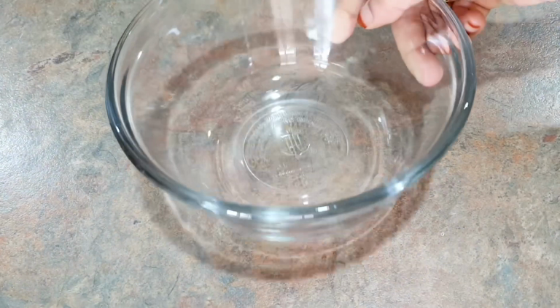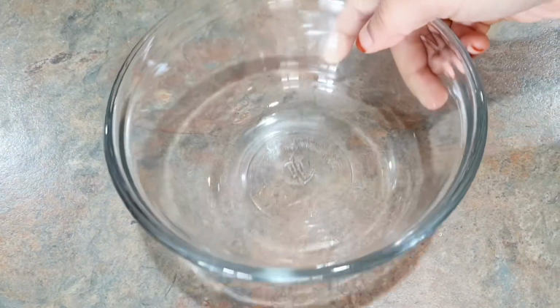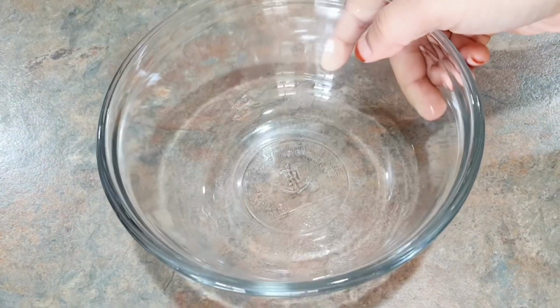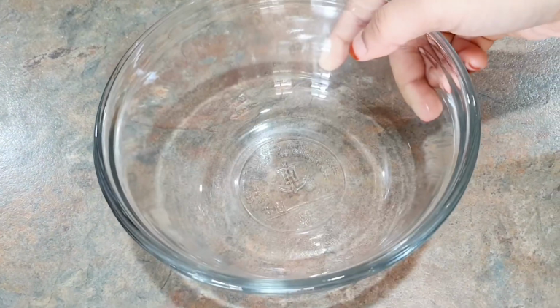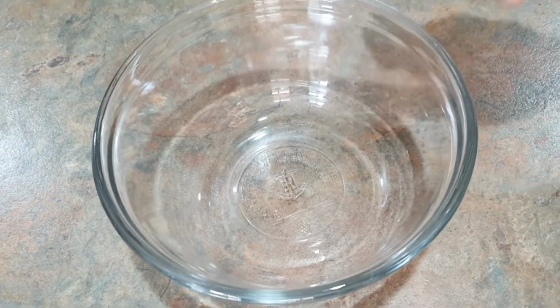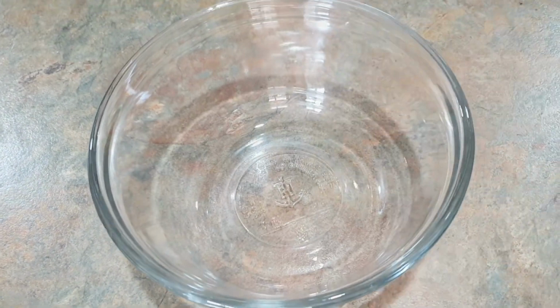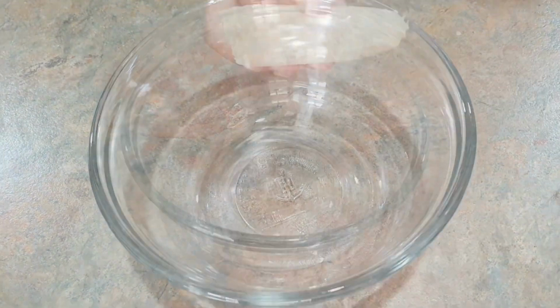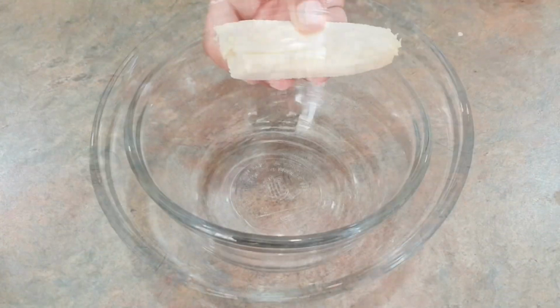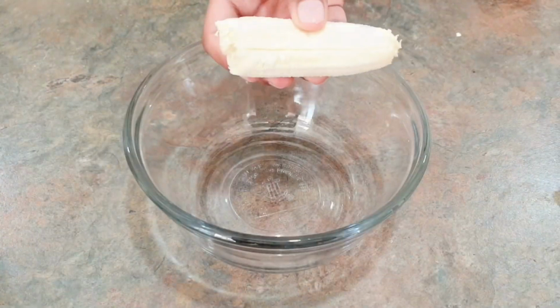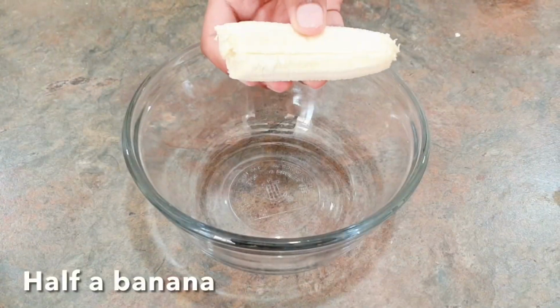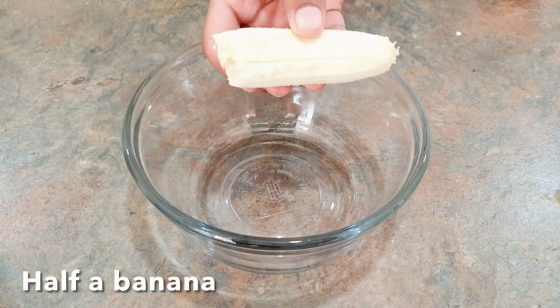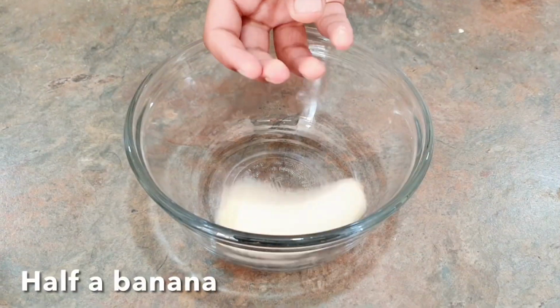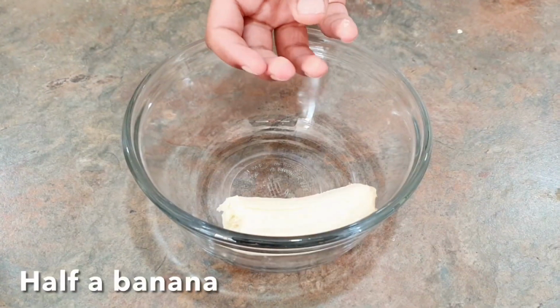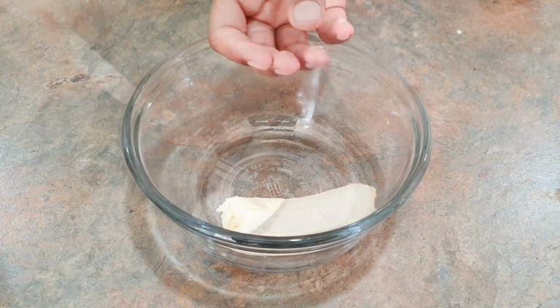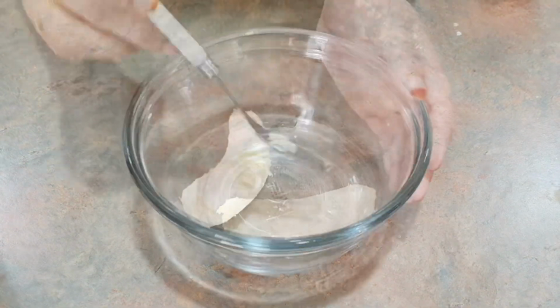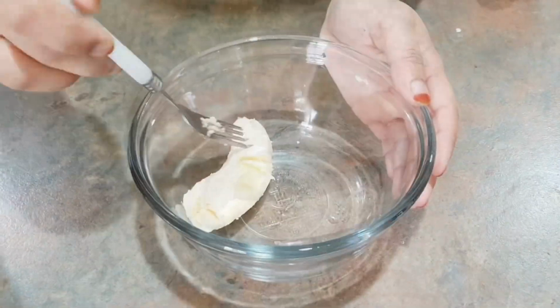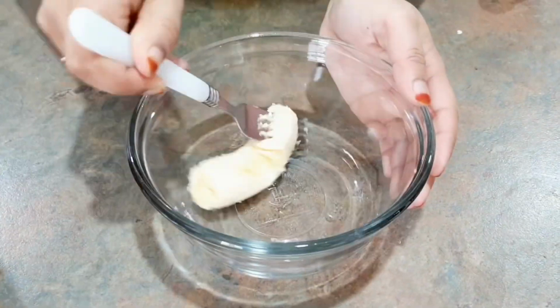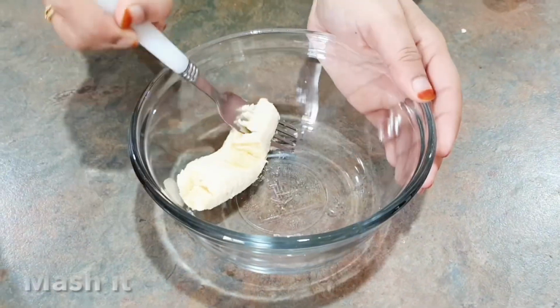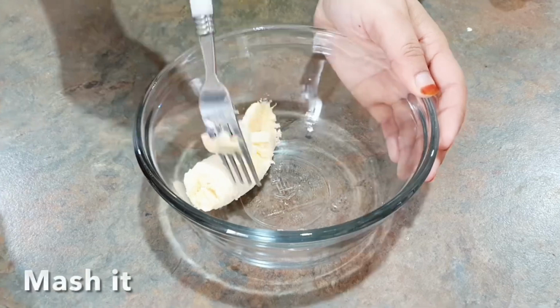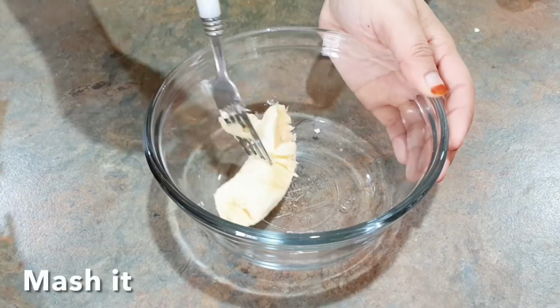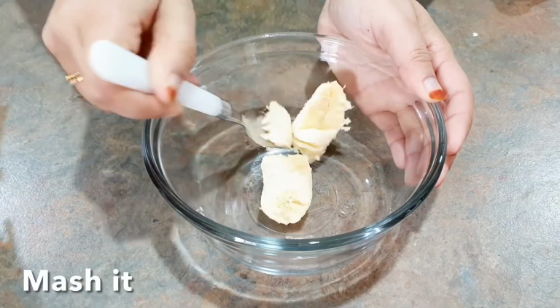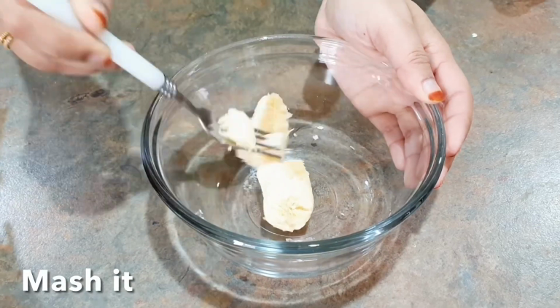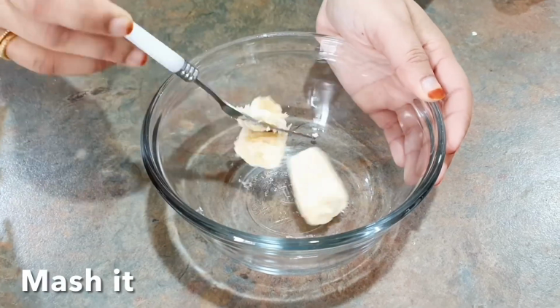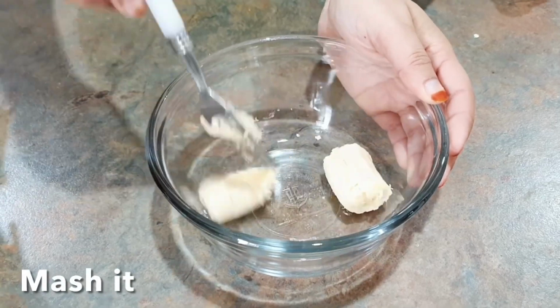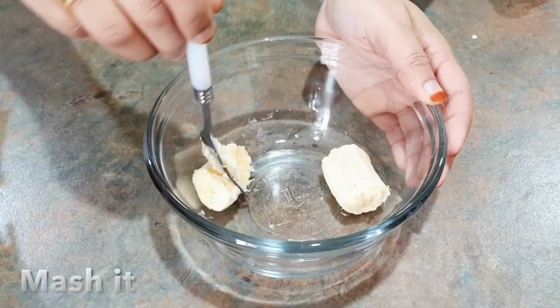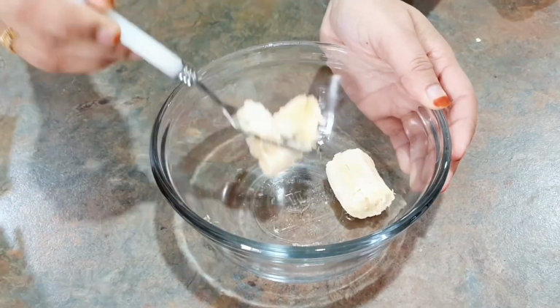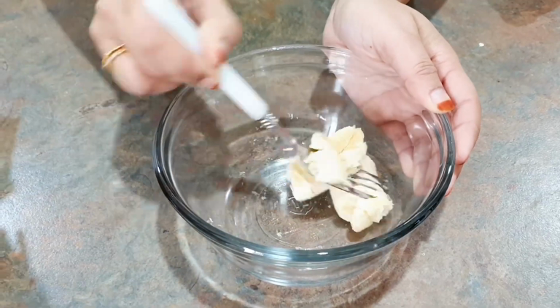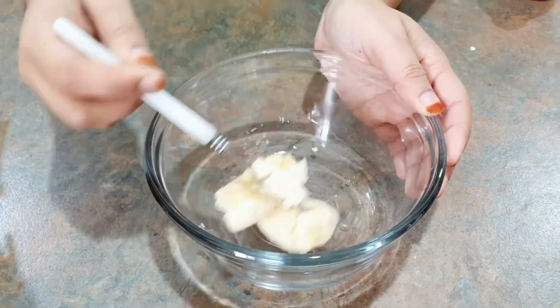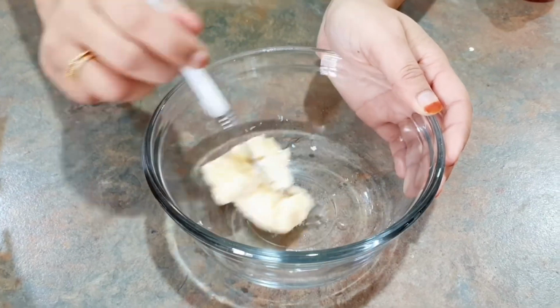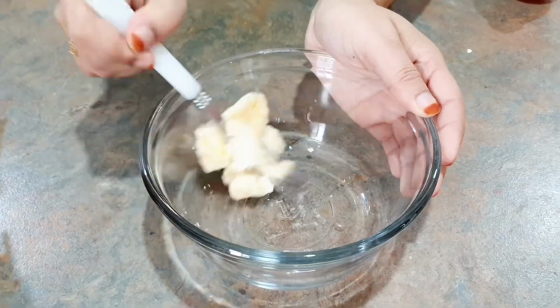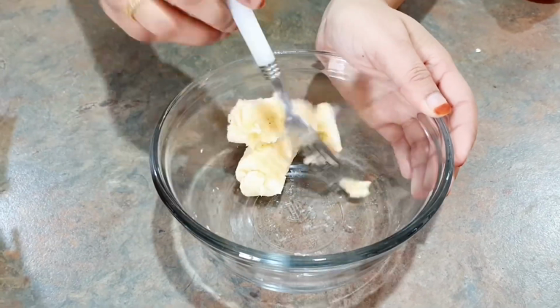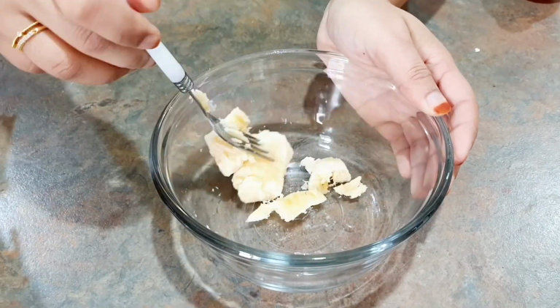In a bowl, add half a banana and mash it well. A written ingredients list is down in the description below.